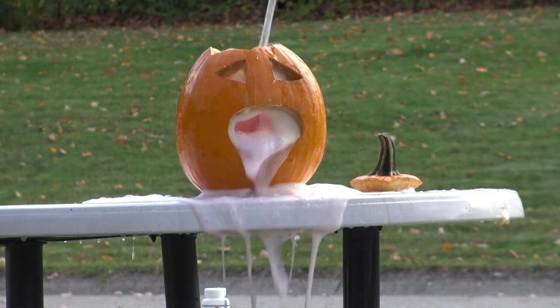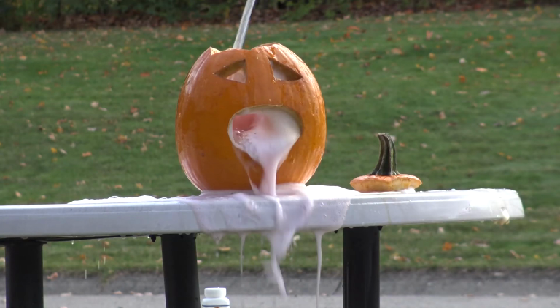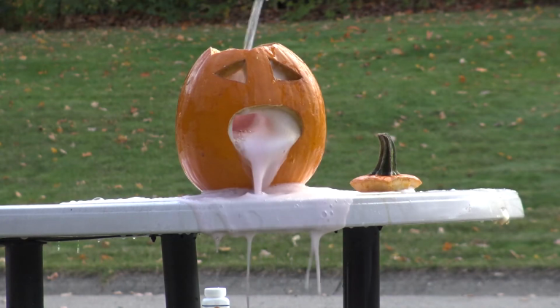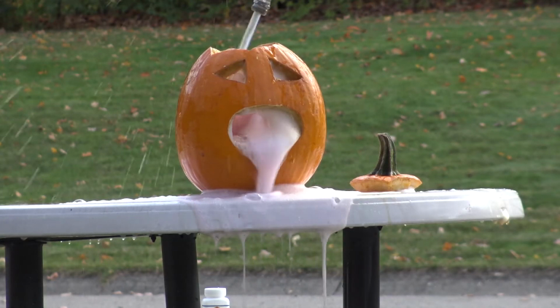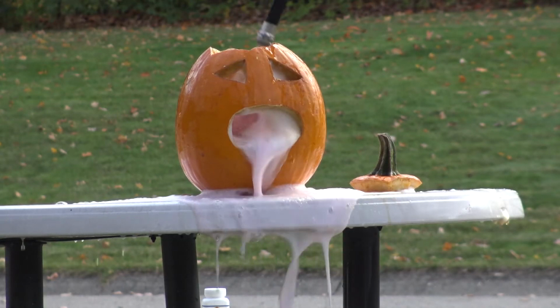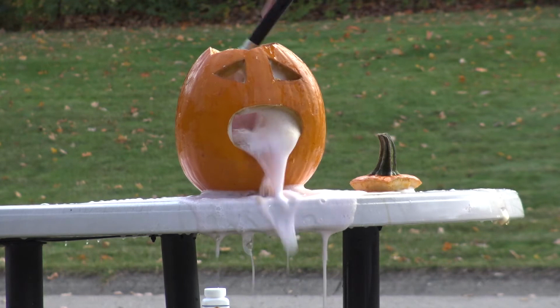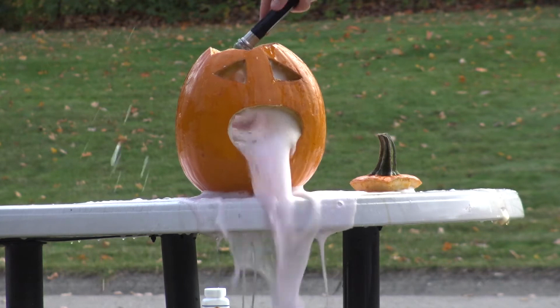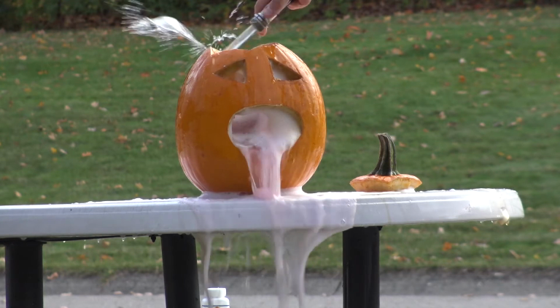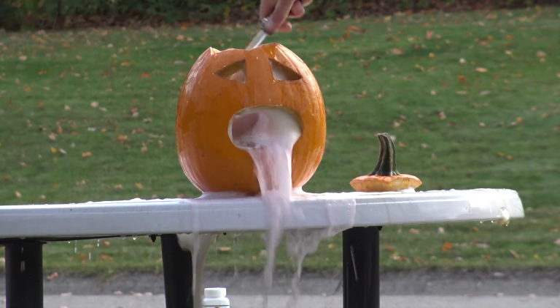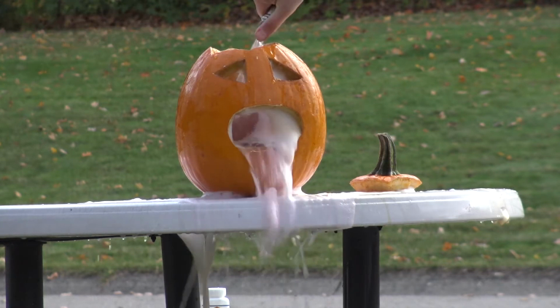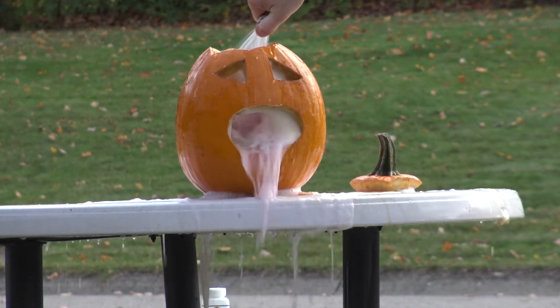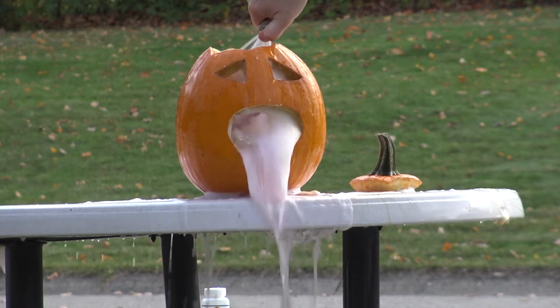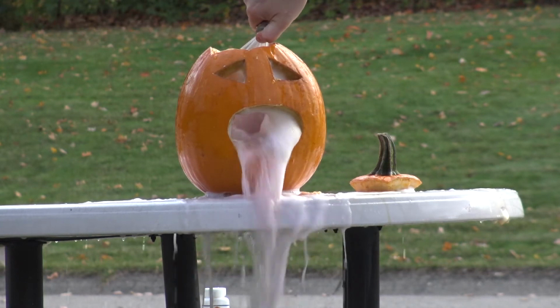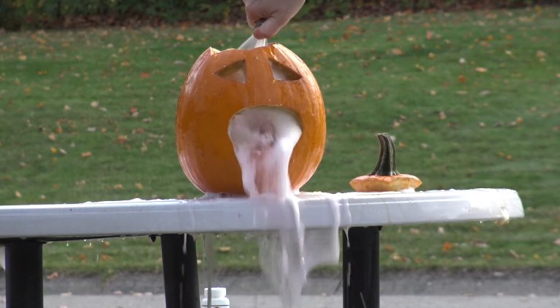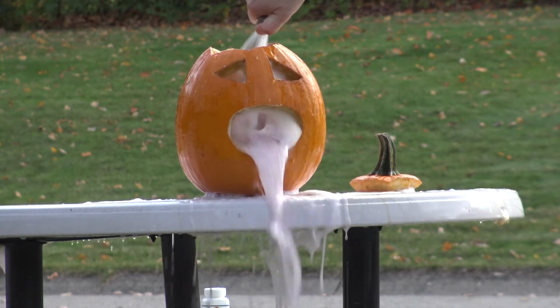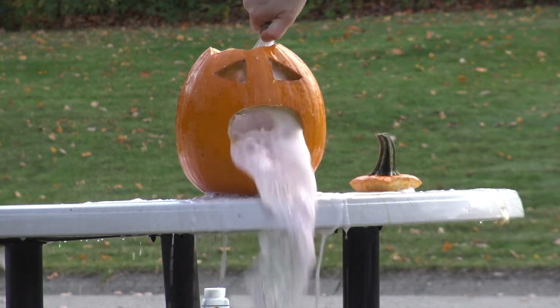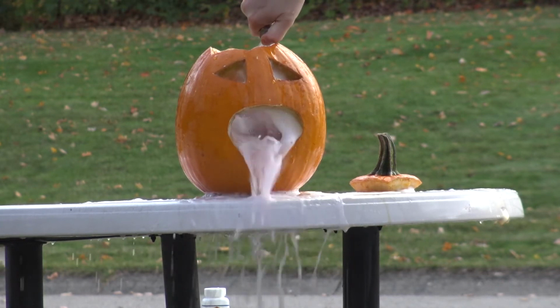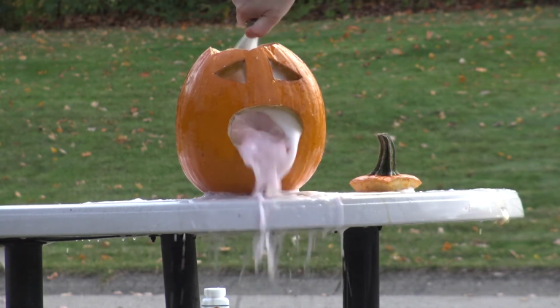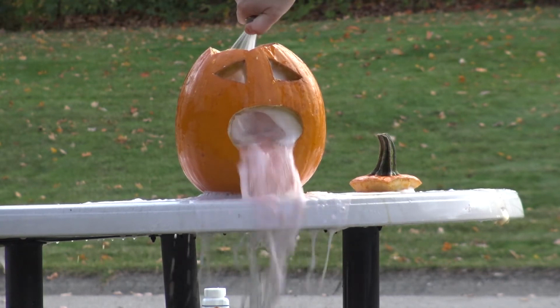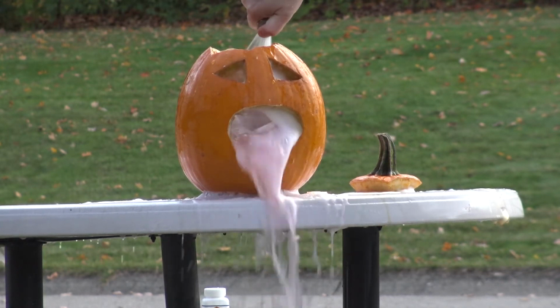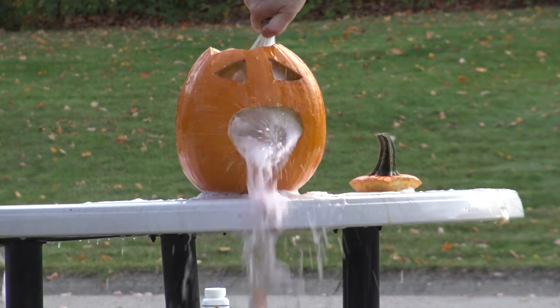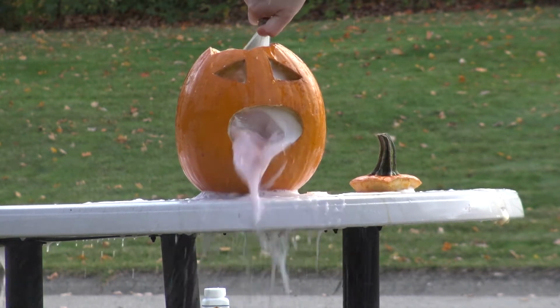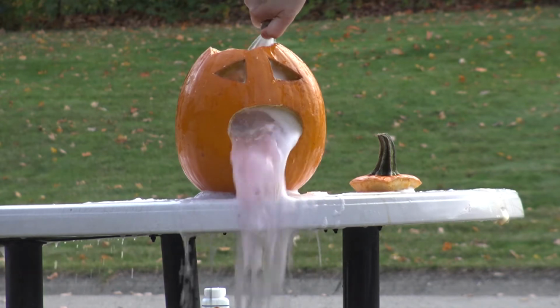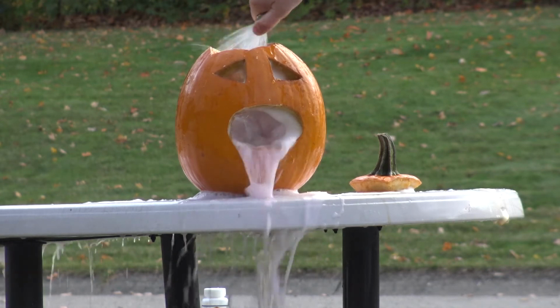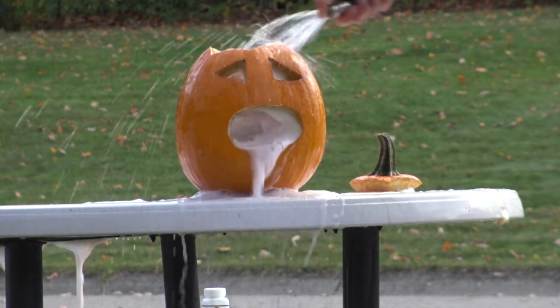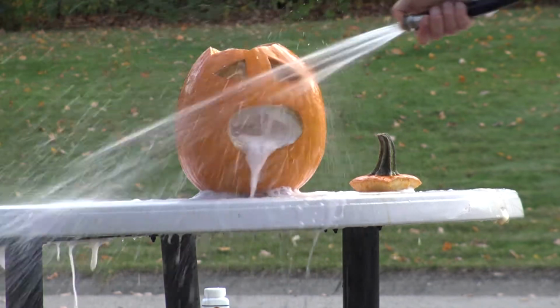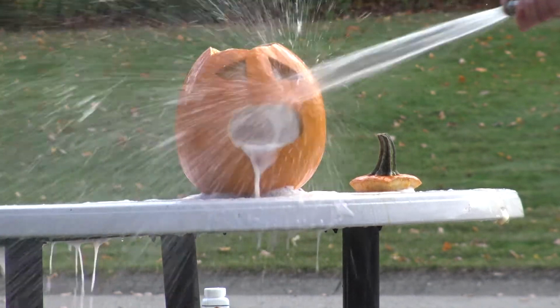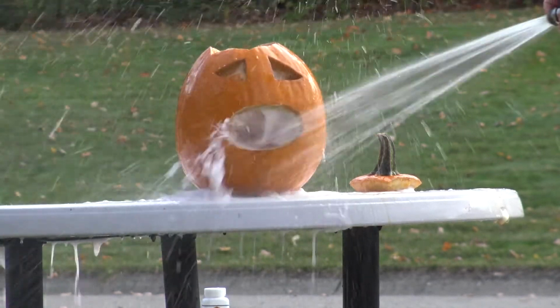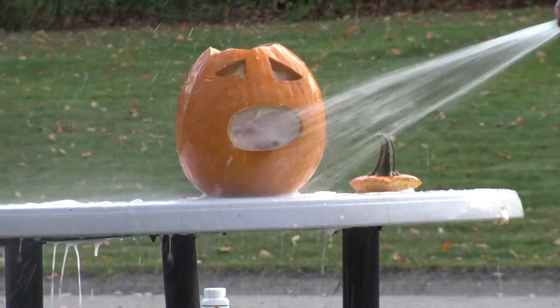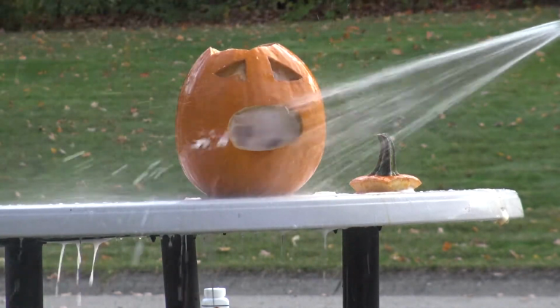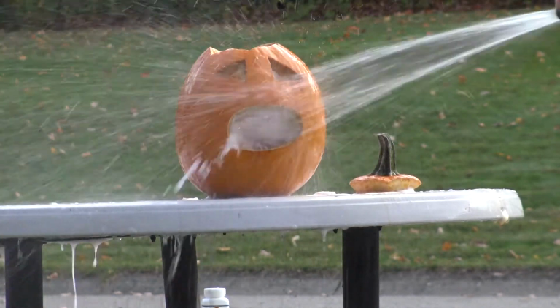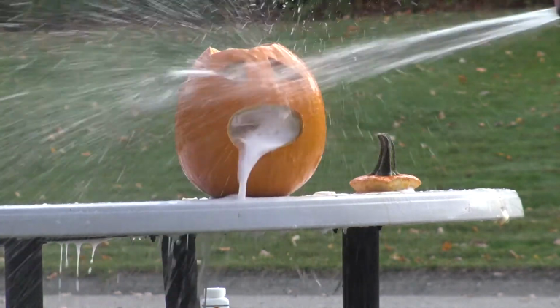Happy Halloween everybody! Hope you liked that. More puking pumpkins, more elephant toothpaste — you name it, it's all on the way. Just a quick video for all of you out there. Happy Tuesday. Come back next week for another video.